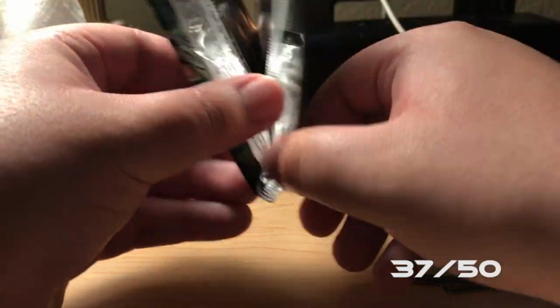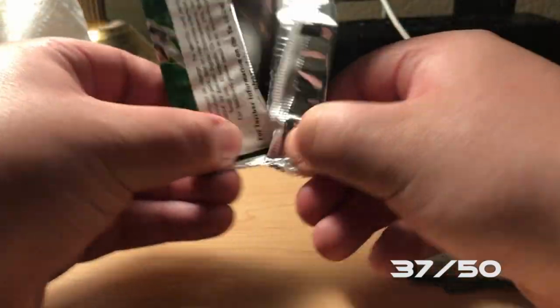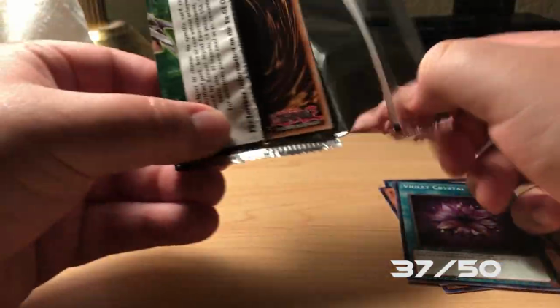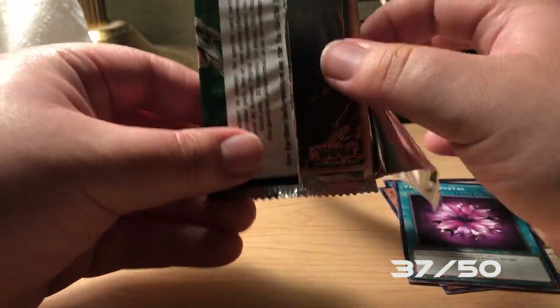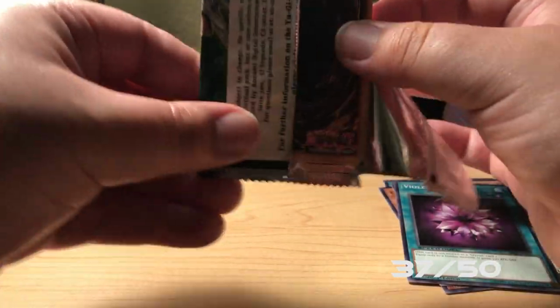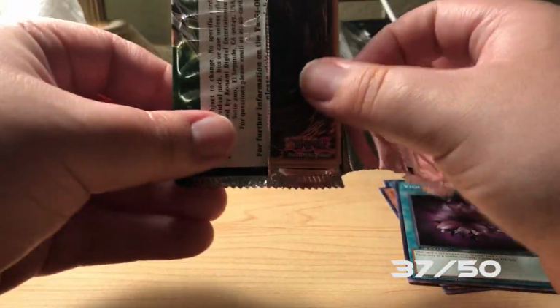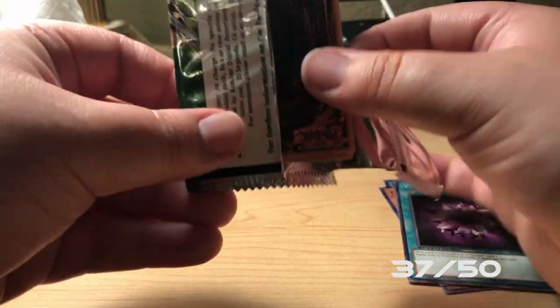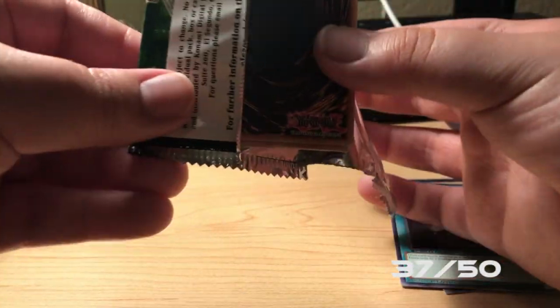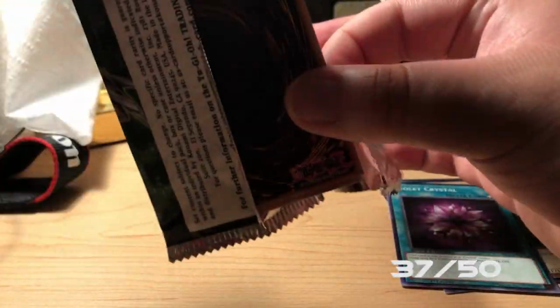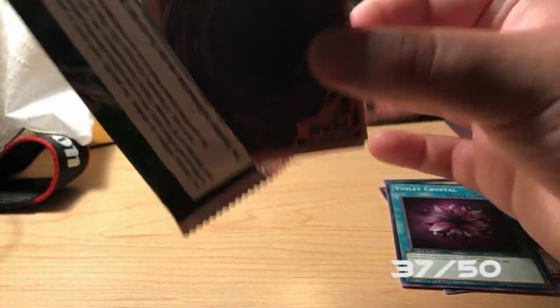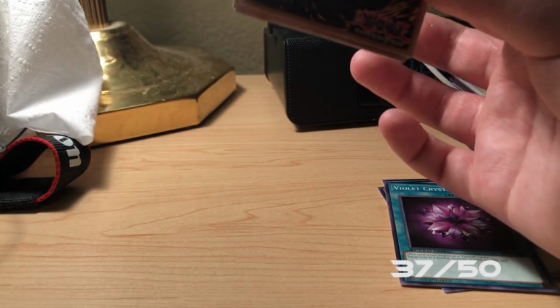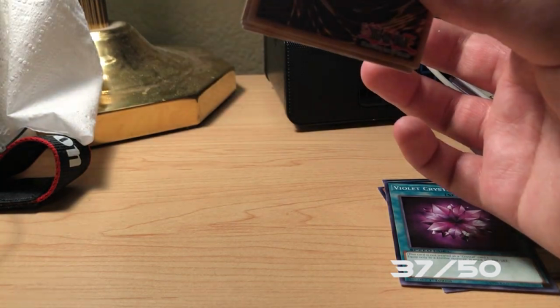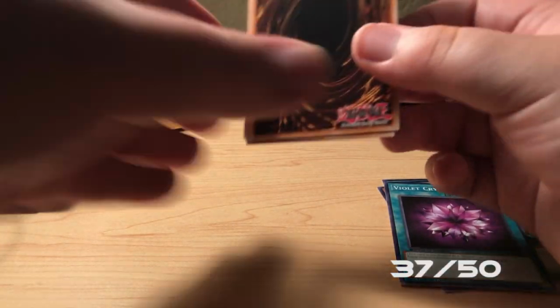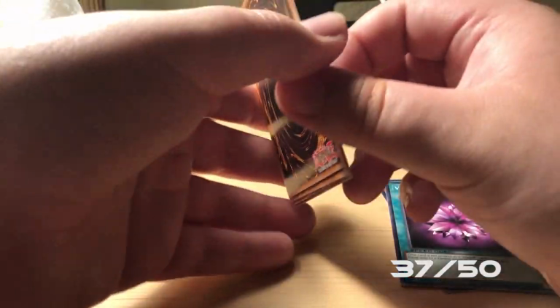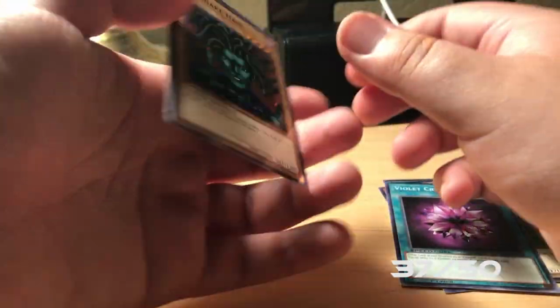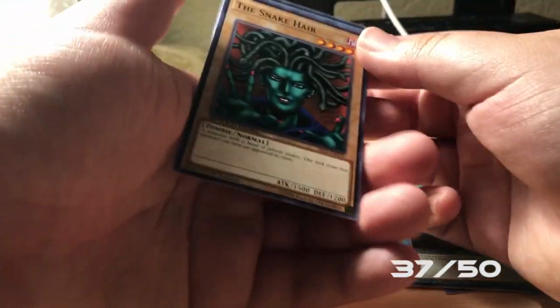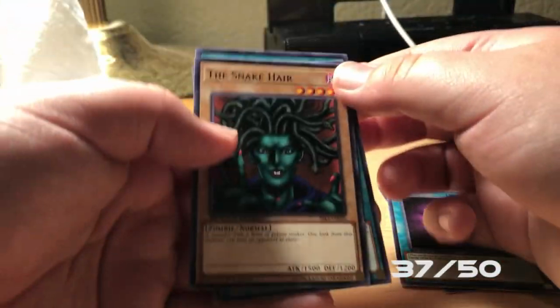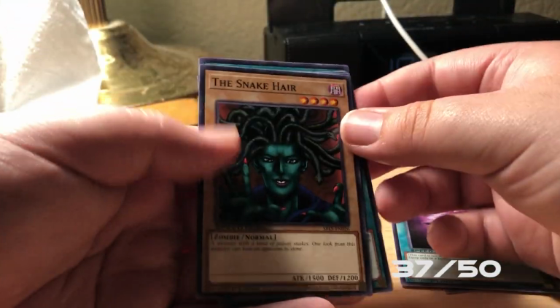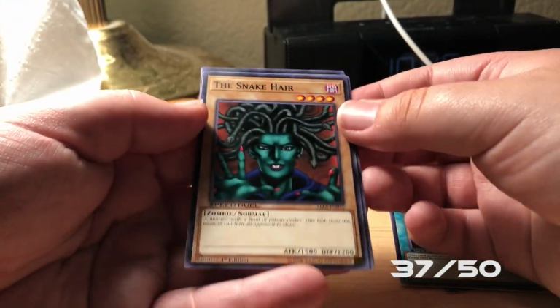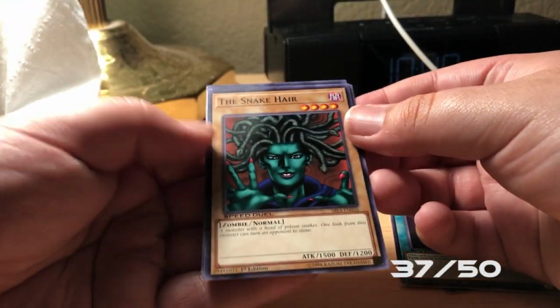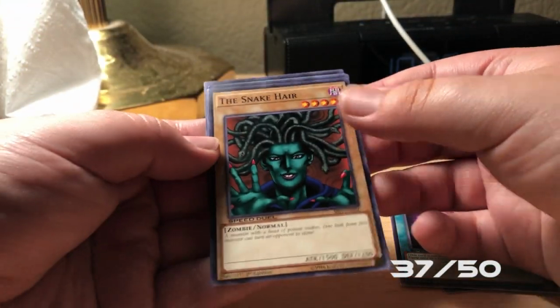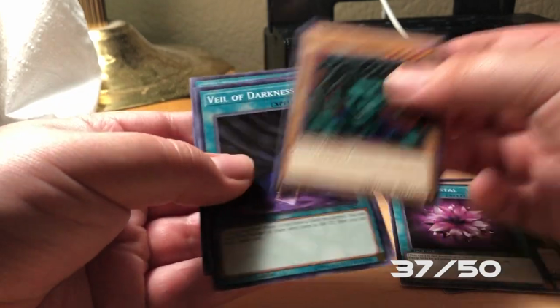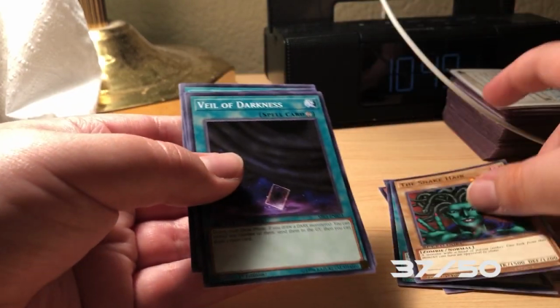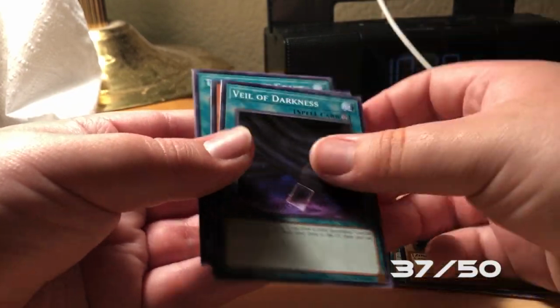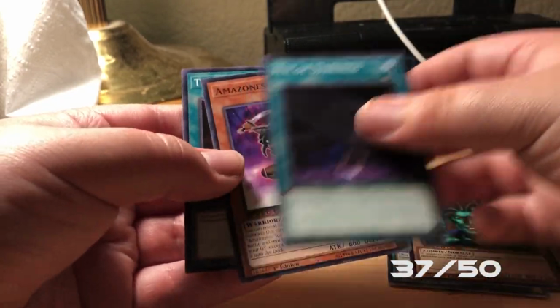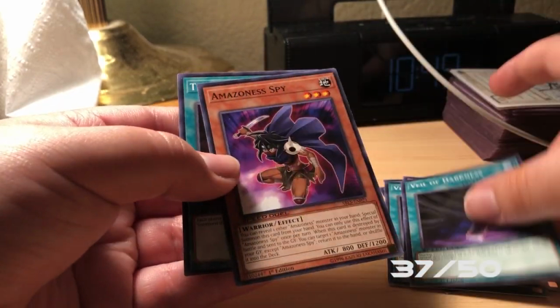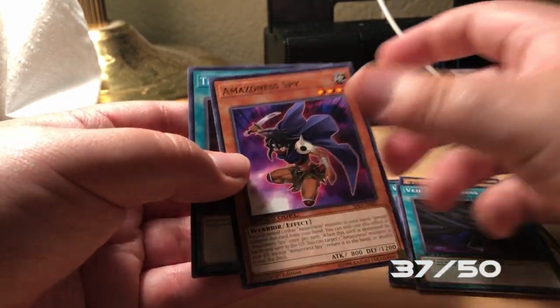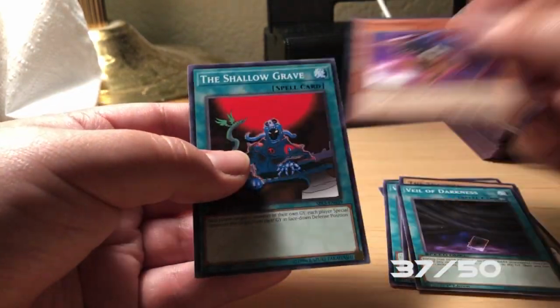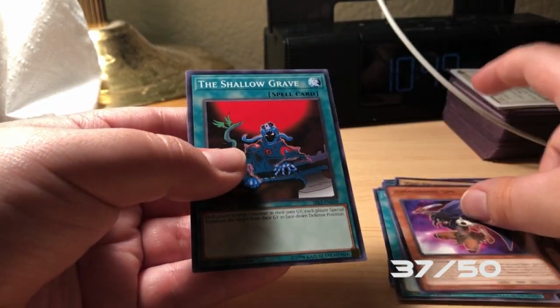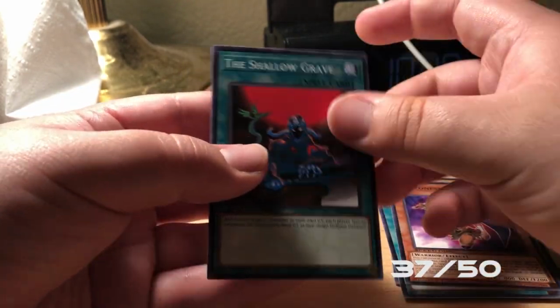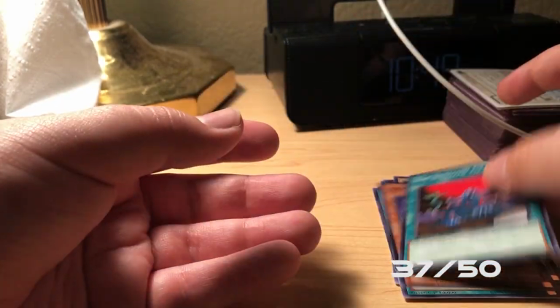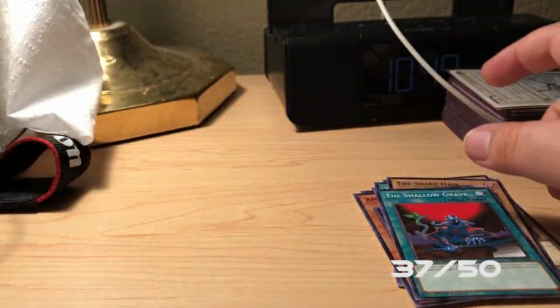I was told last time that I shouldn't manhandle my cards so much — I will be very careful. We got another Snake Hair, Vale of Darkness, Amazon Spy, and a Shallow Grave.